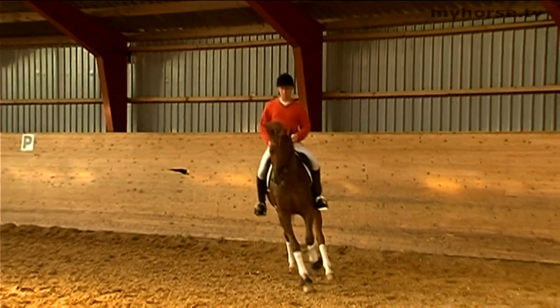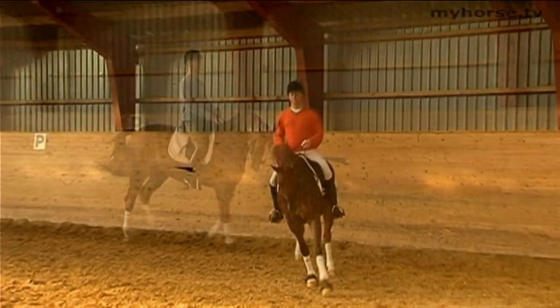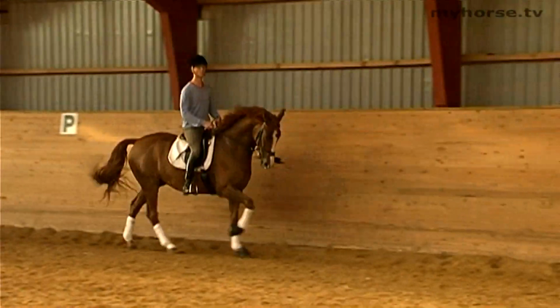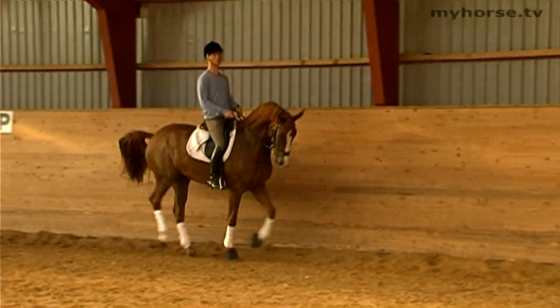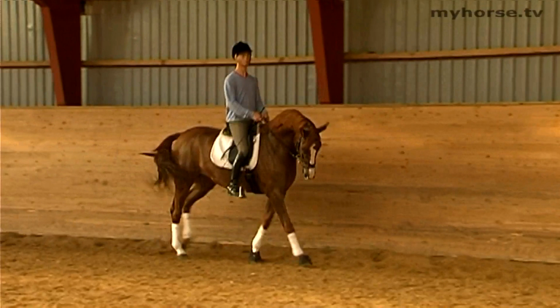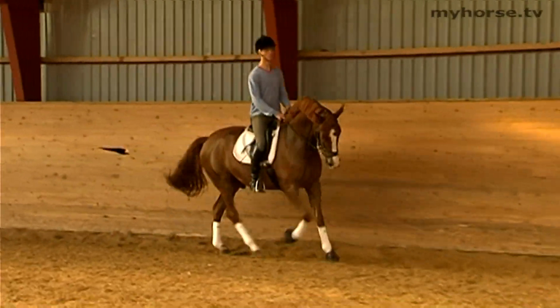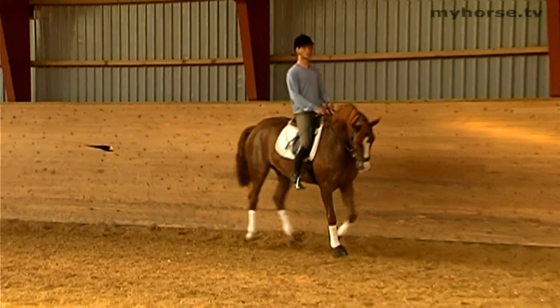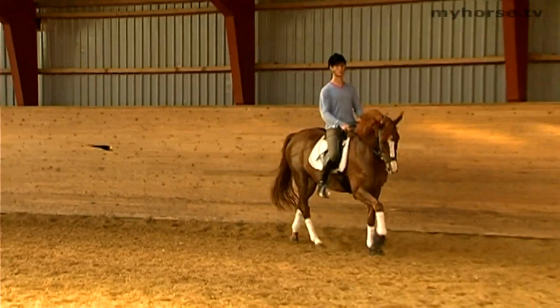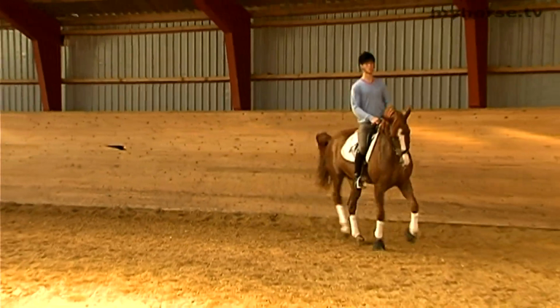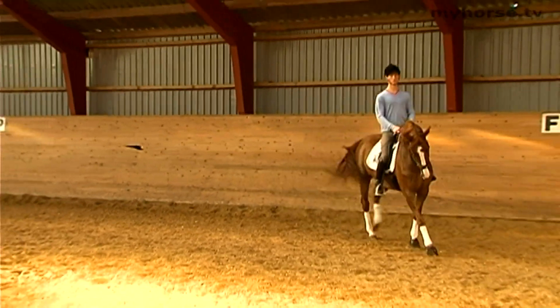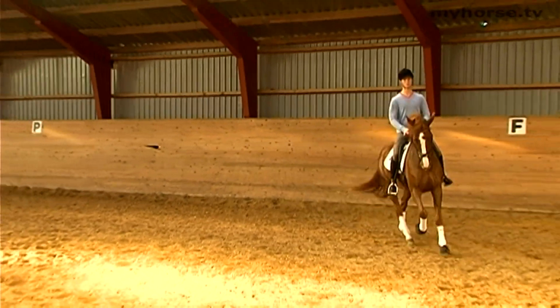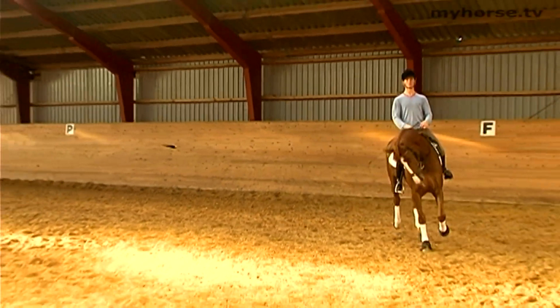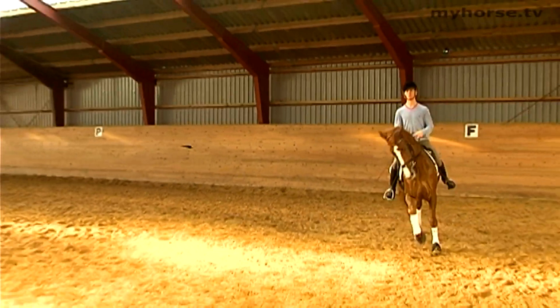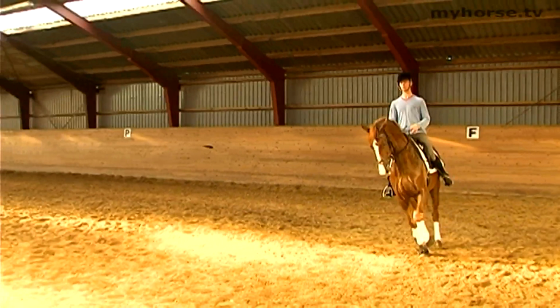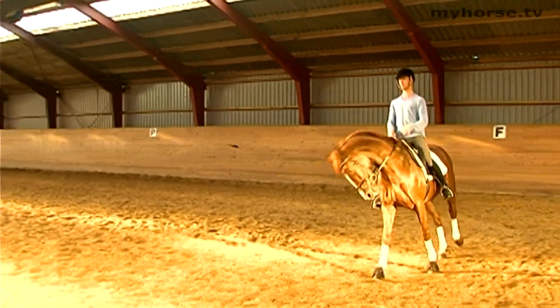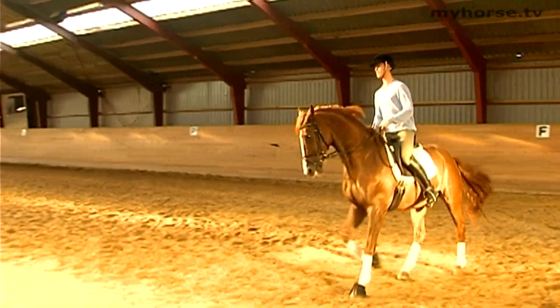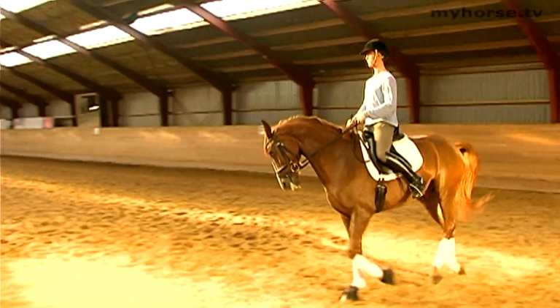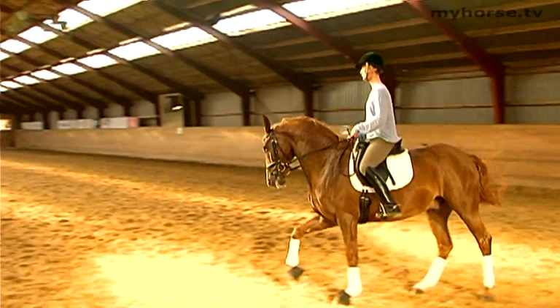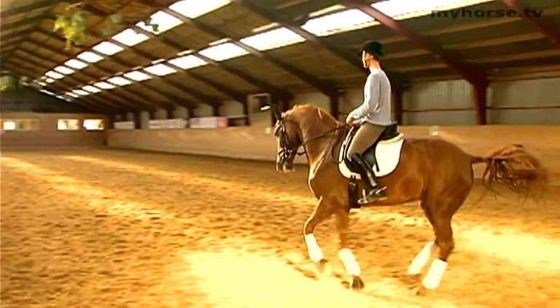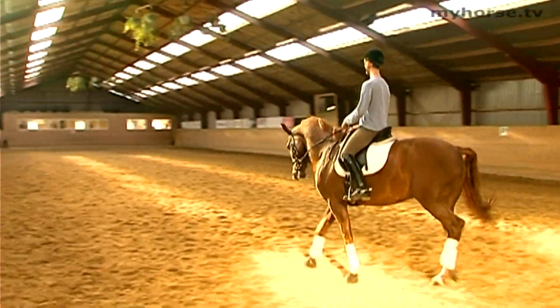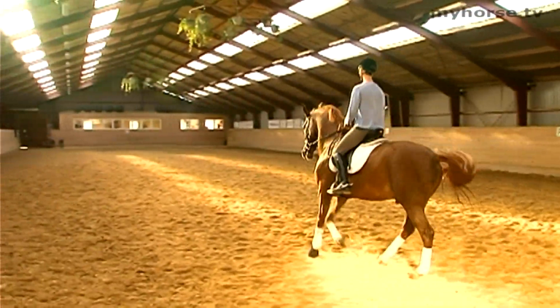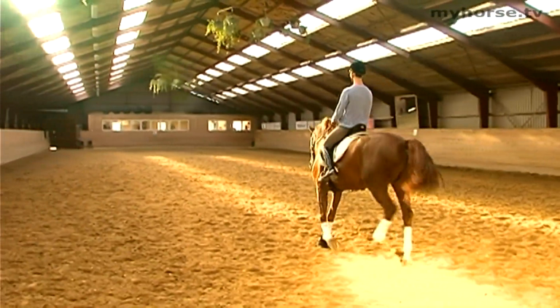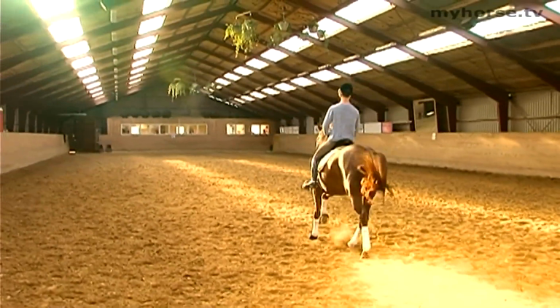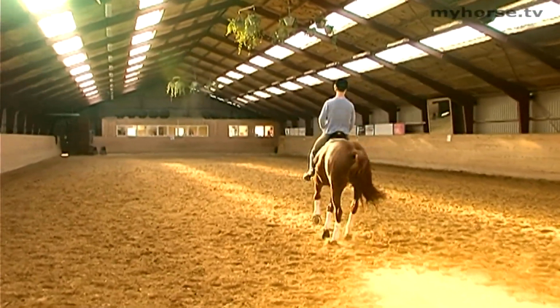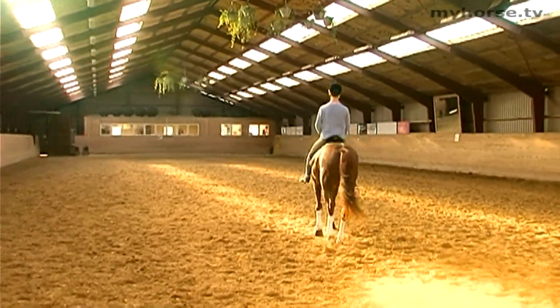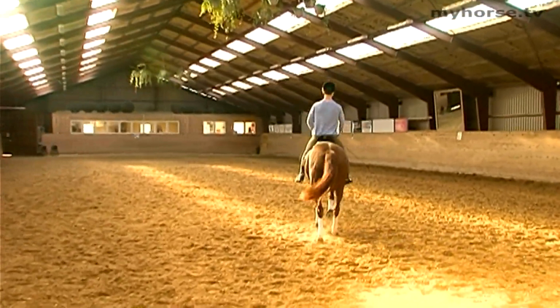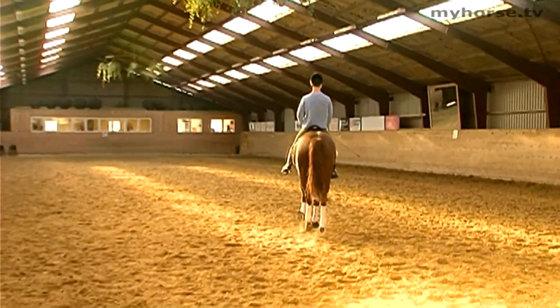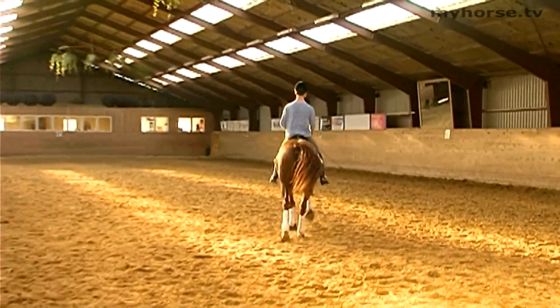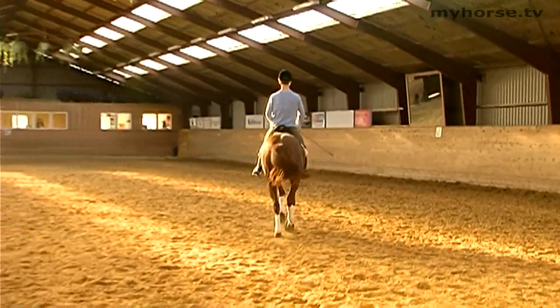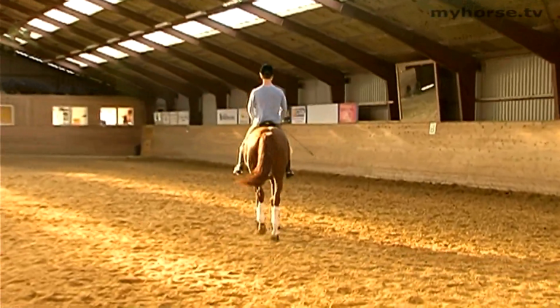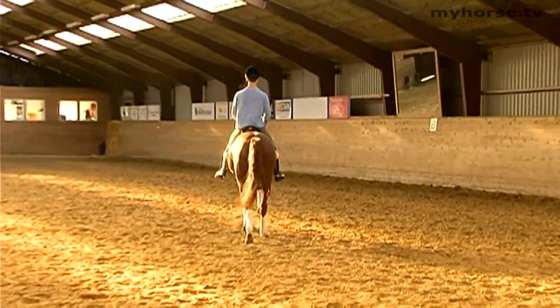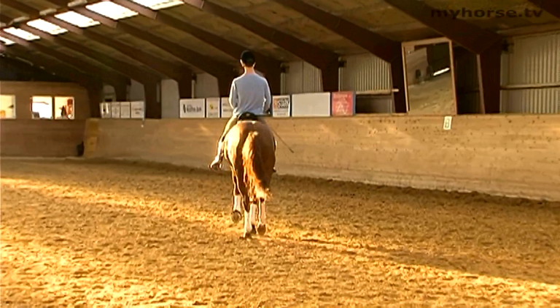And now we will see this horse perform a counter canter, and we now change the direction. This horse is educated and has performed many counter canters.